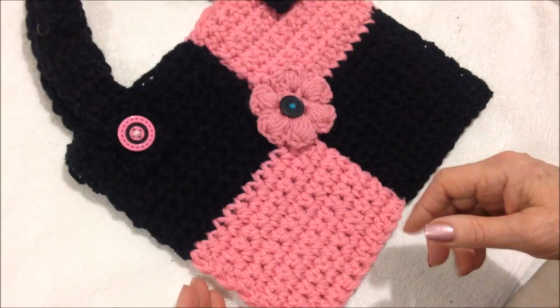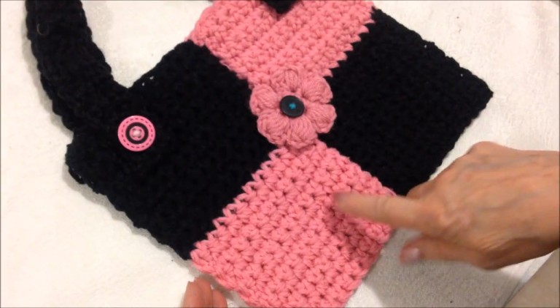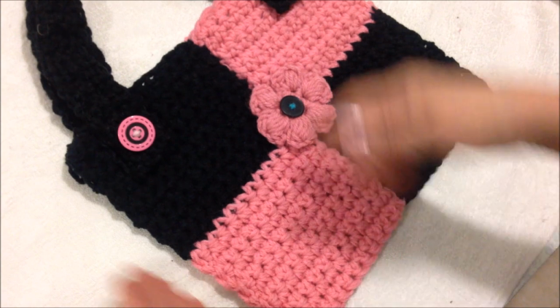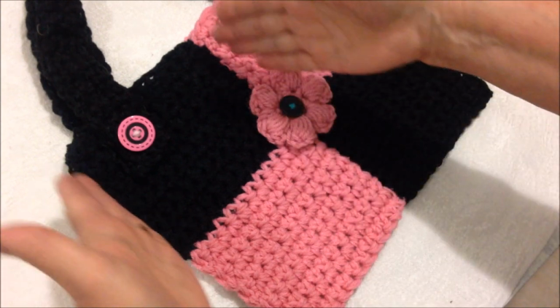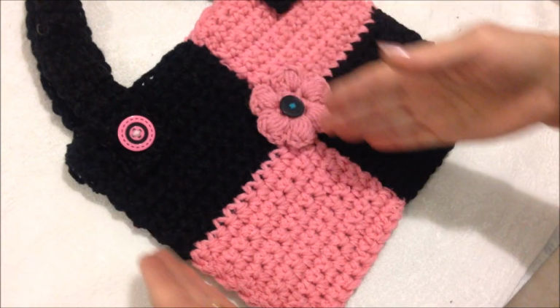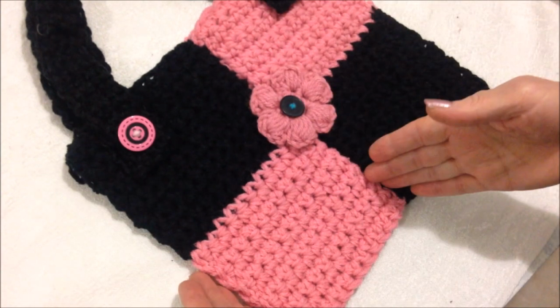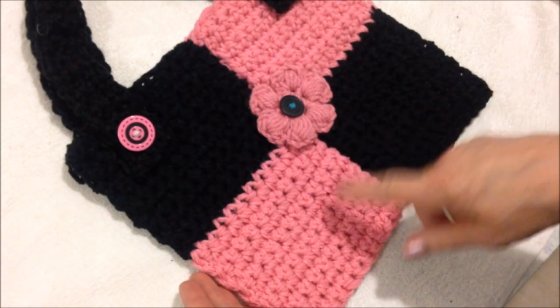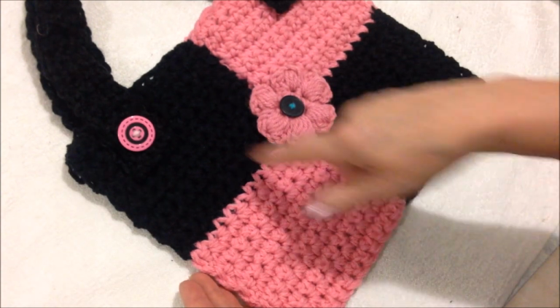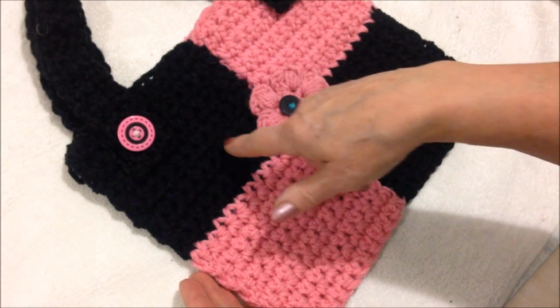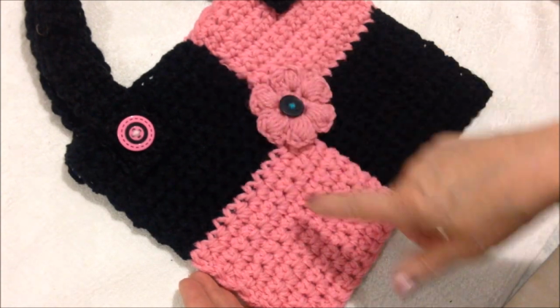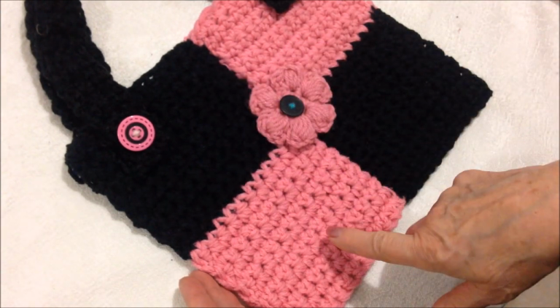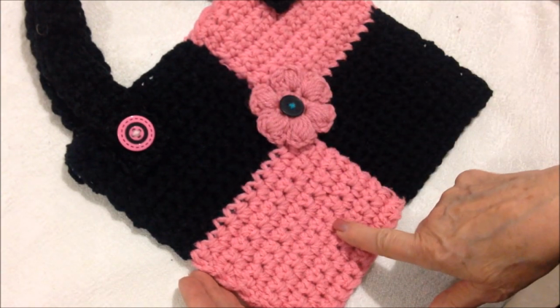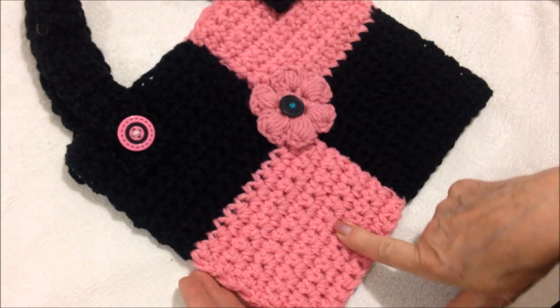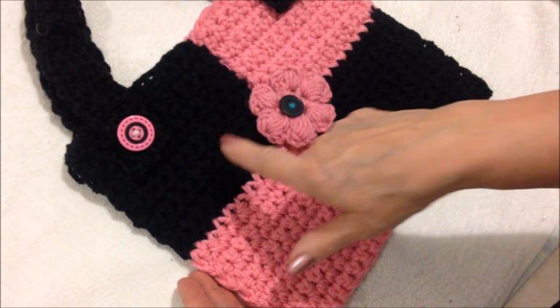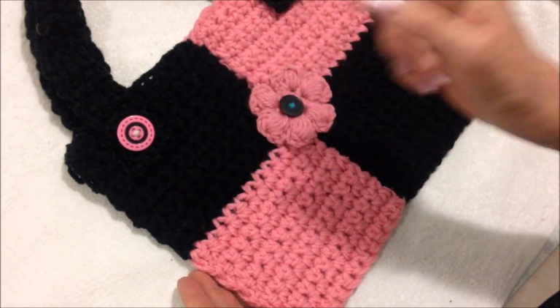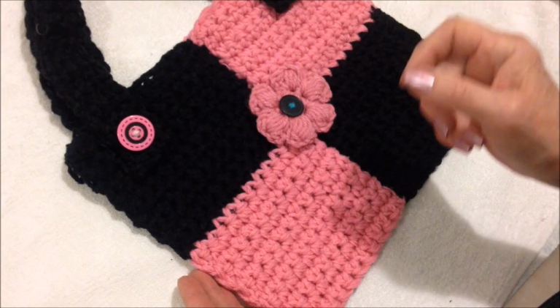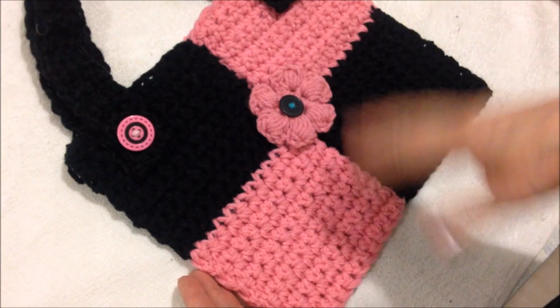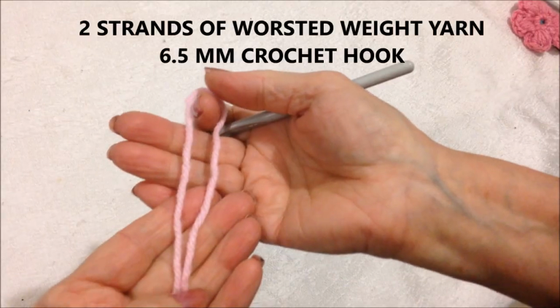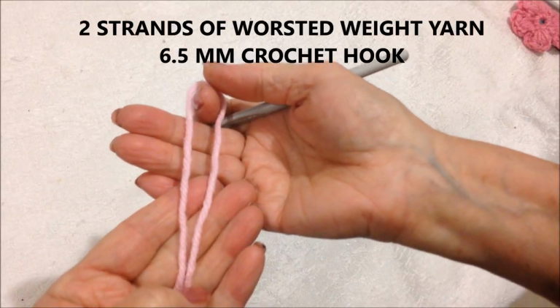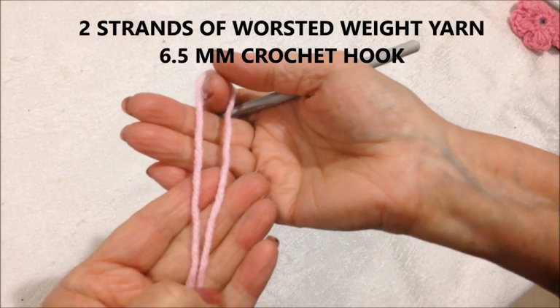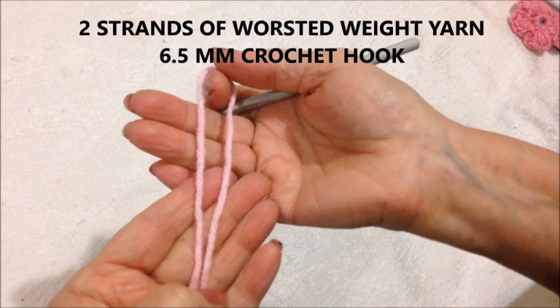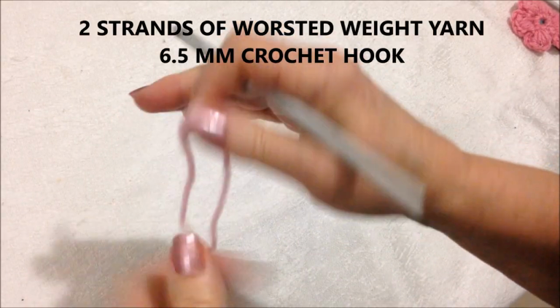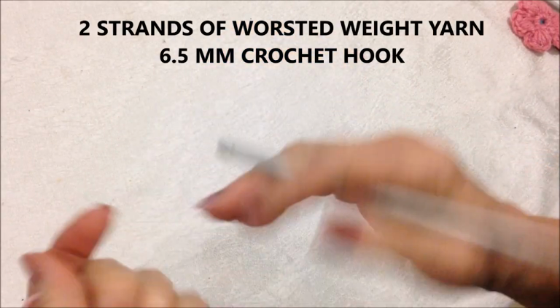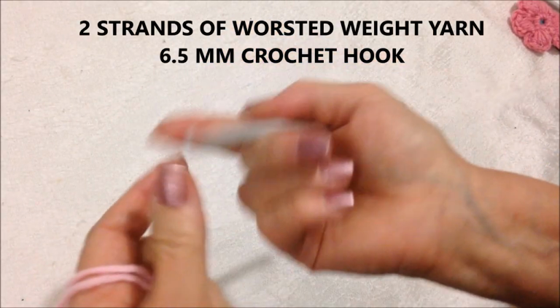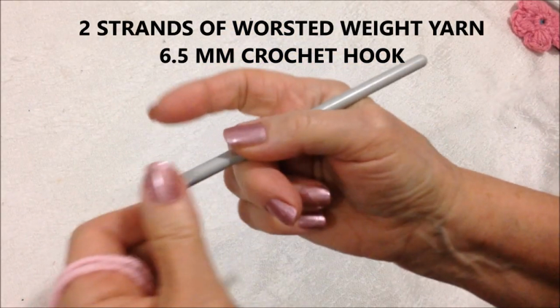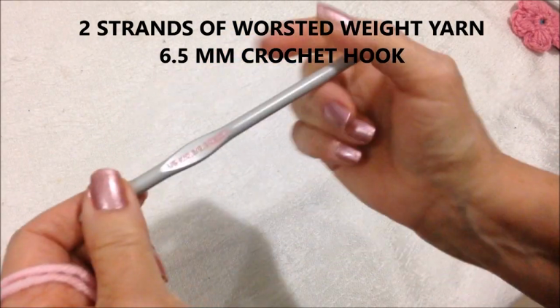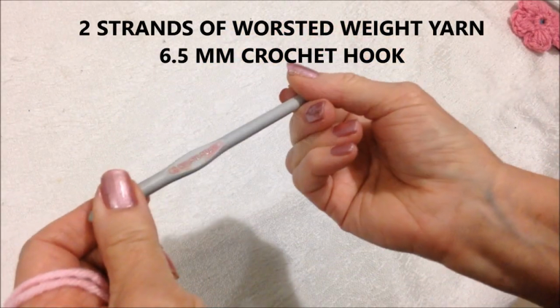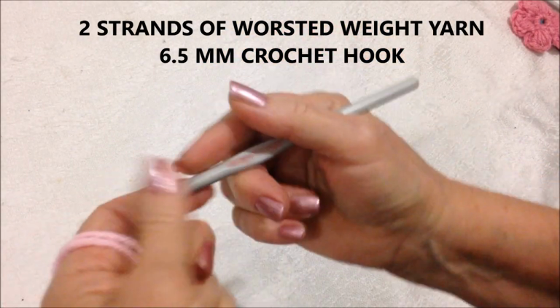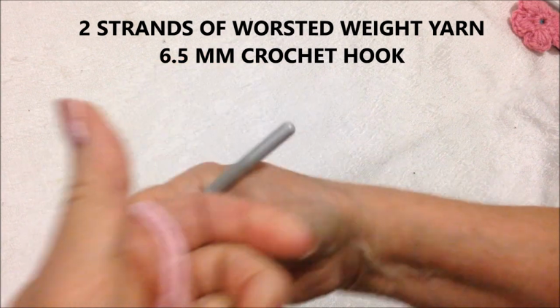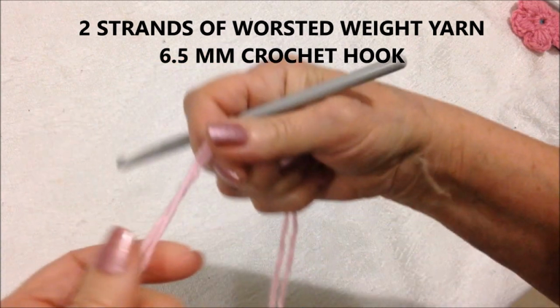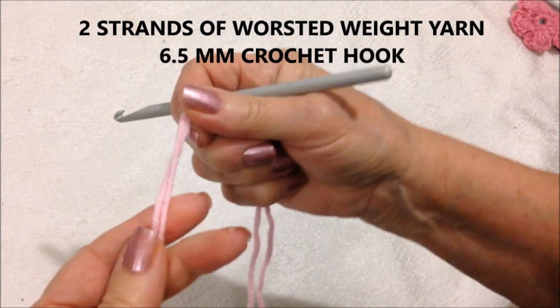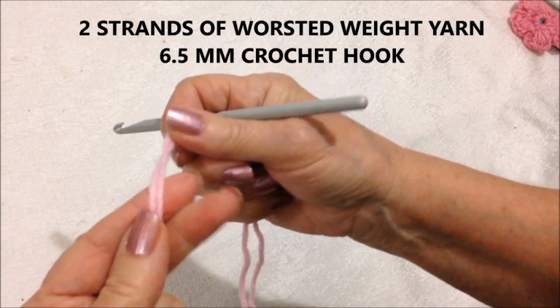To make this bag, I'm going to make four sections like this with half pink and half black. I'm working with two strands of worsted weight yarn and a 6.5 millimeter crochet hook.